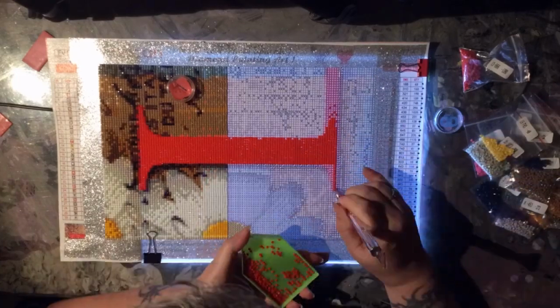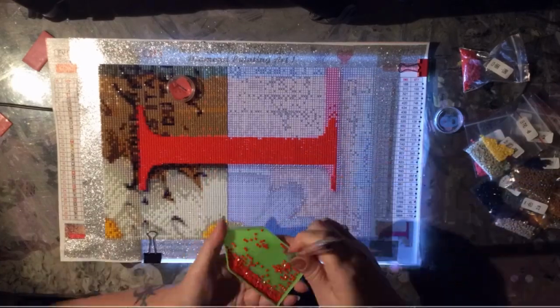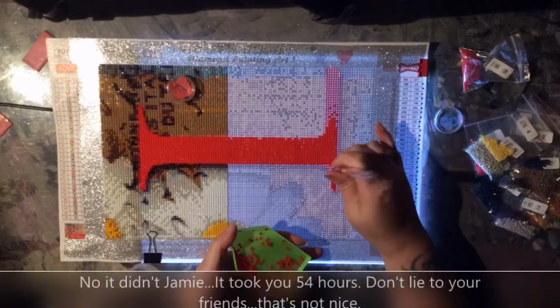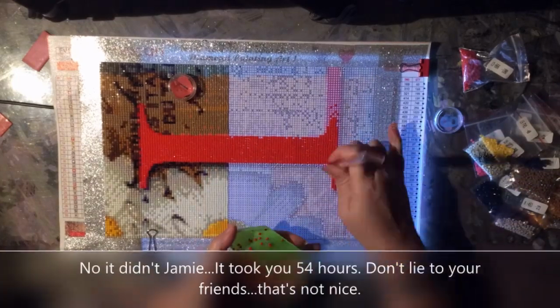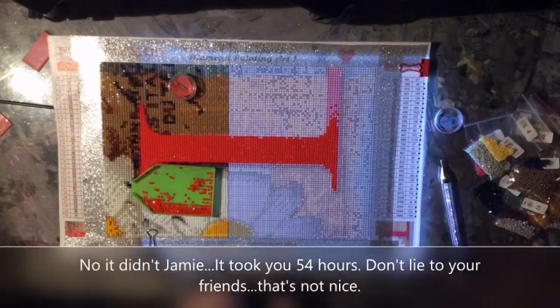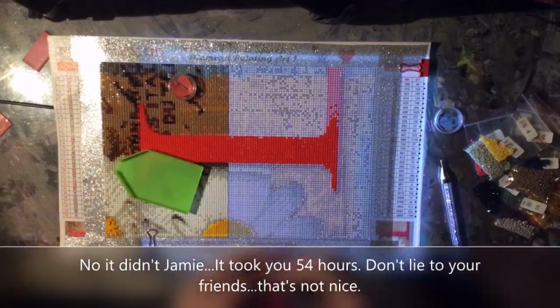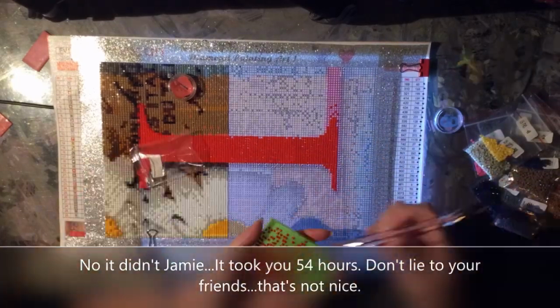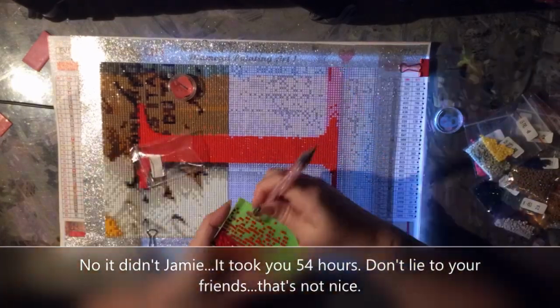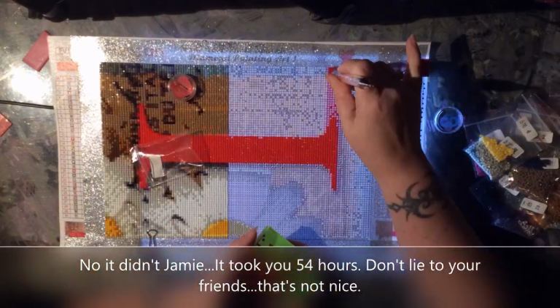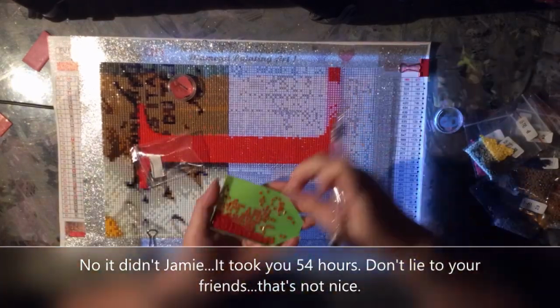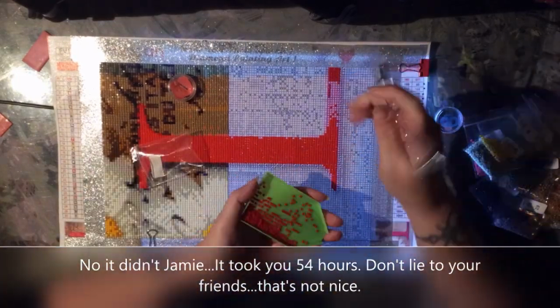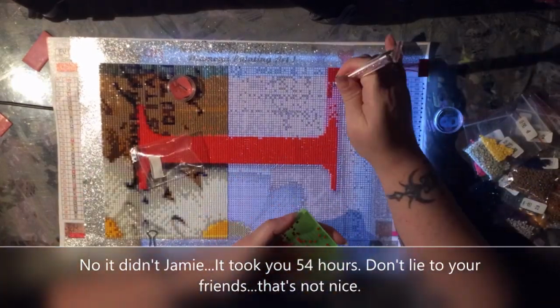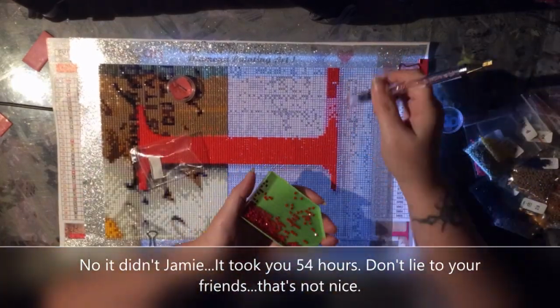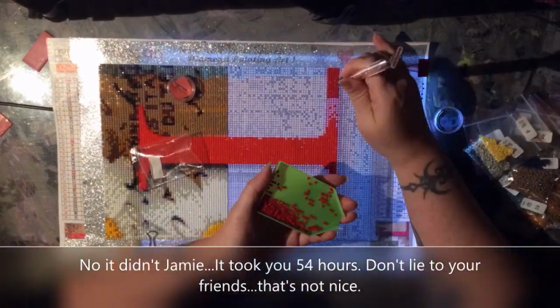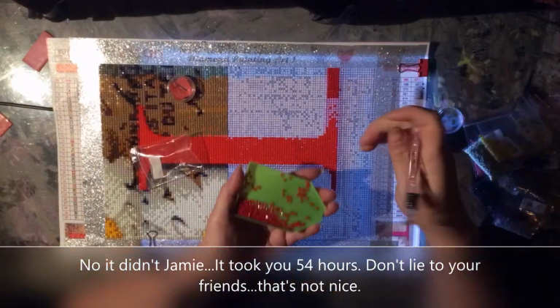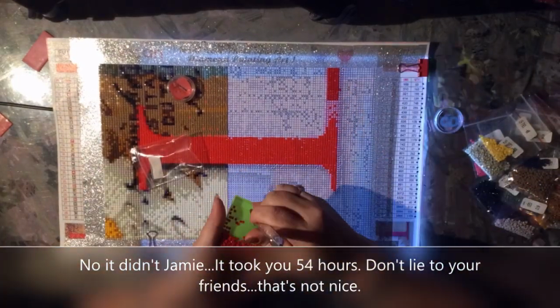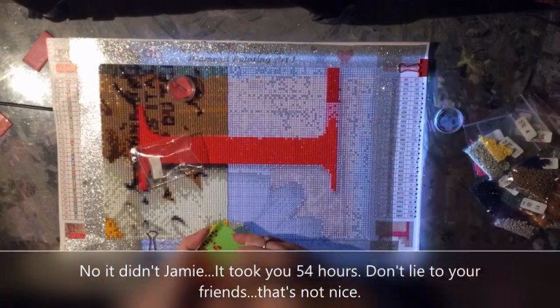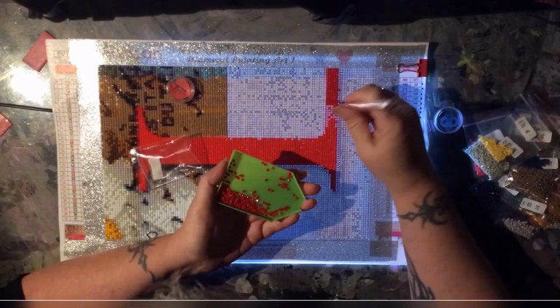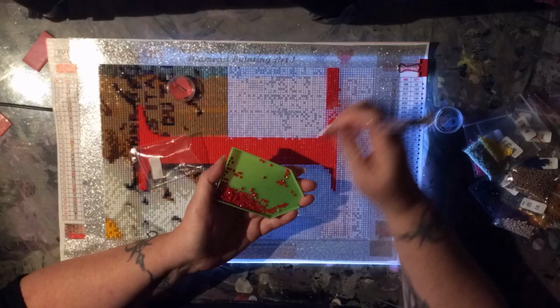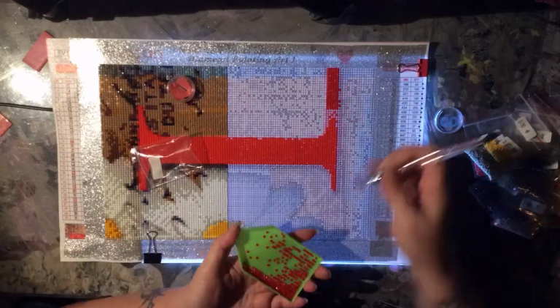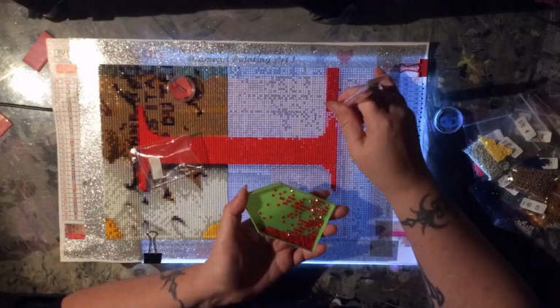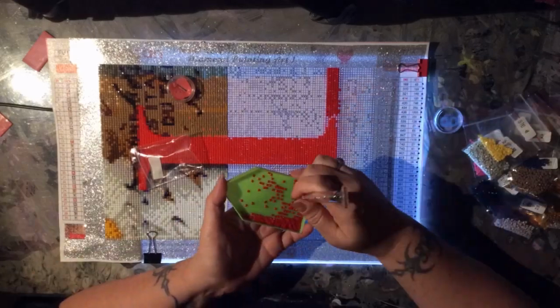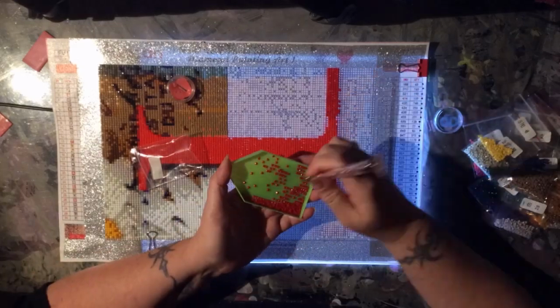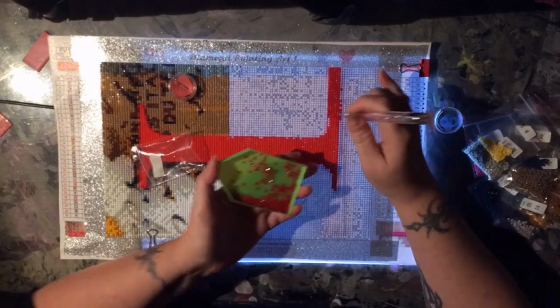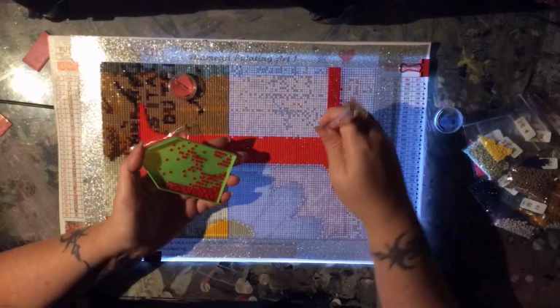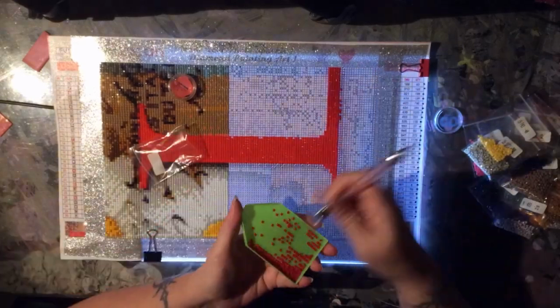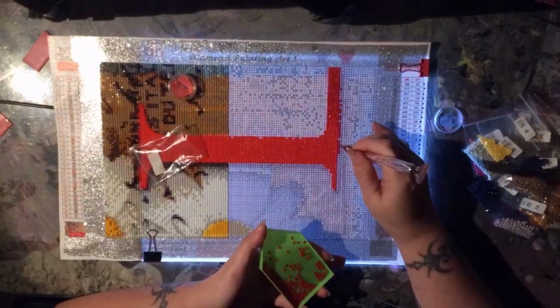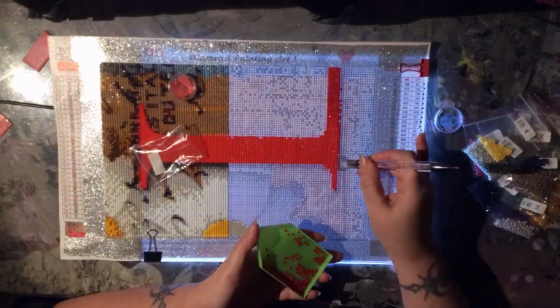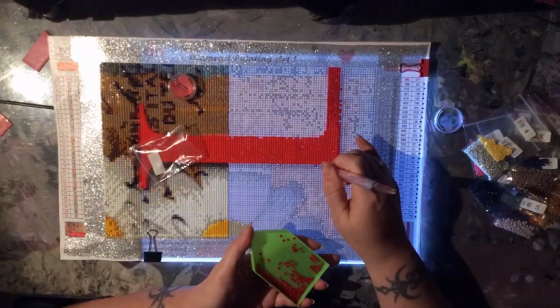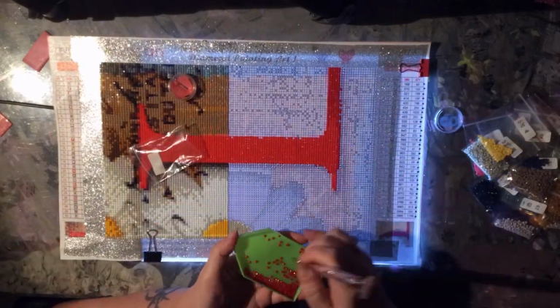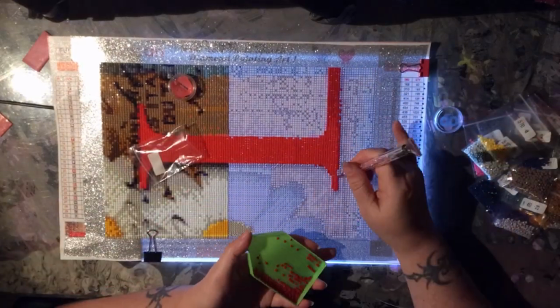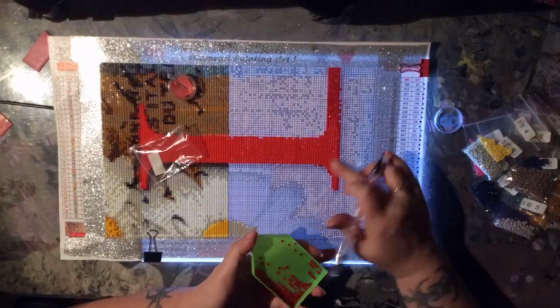It took me 37 hours to do all of these different panels.